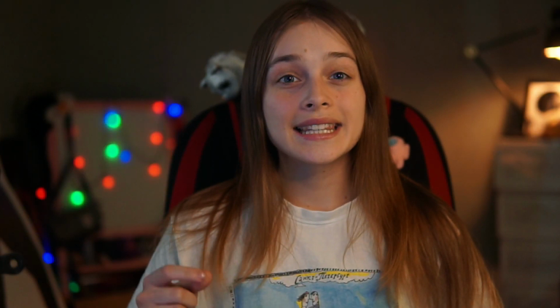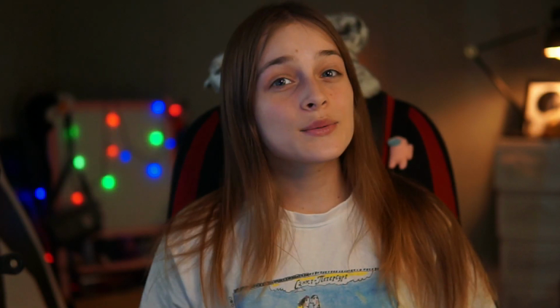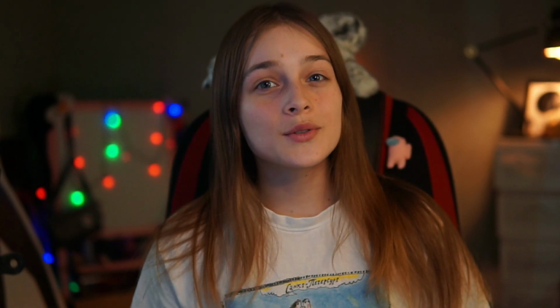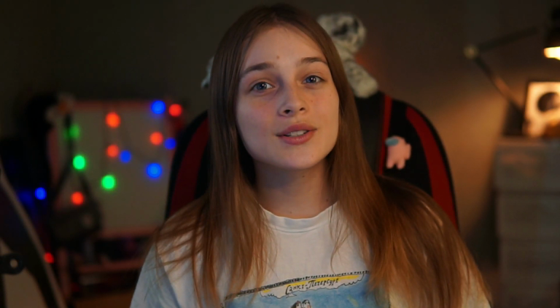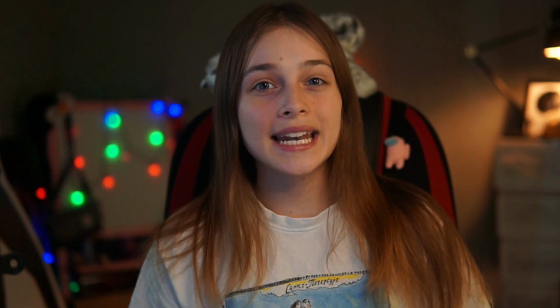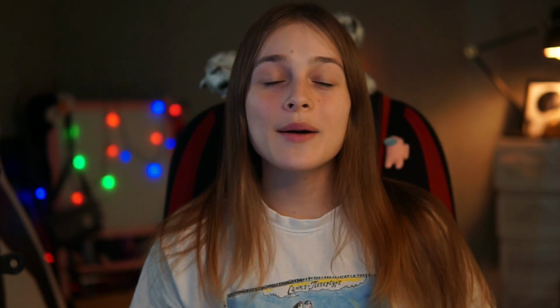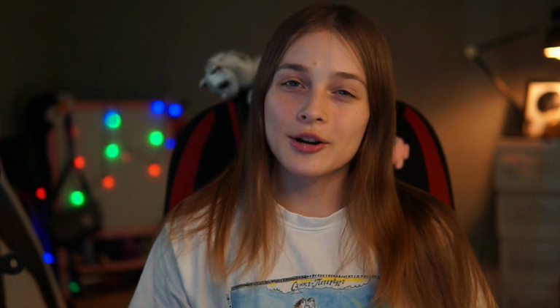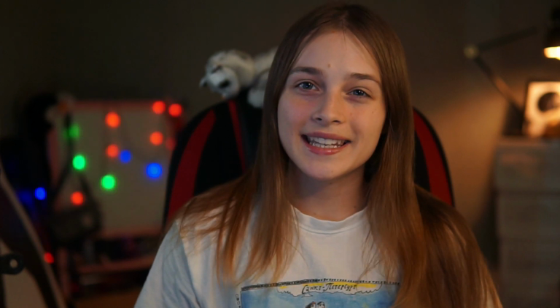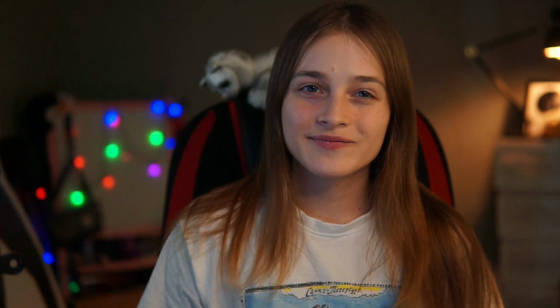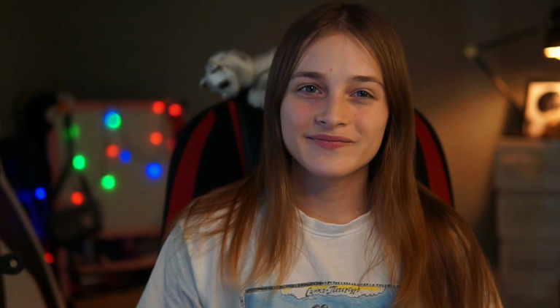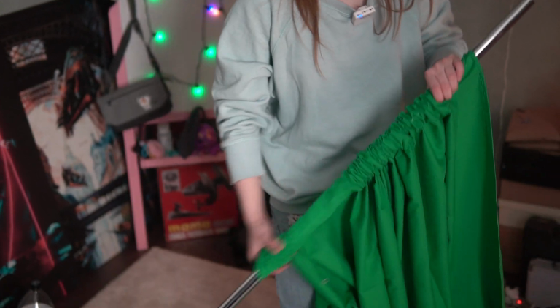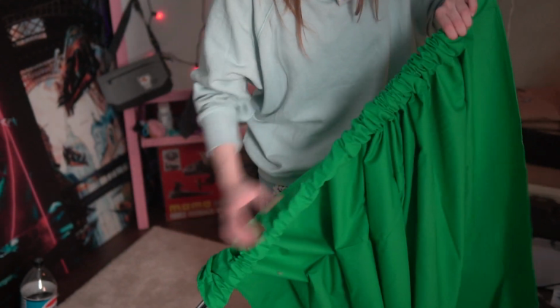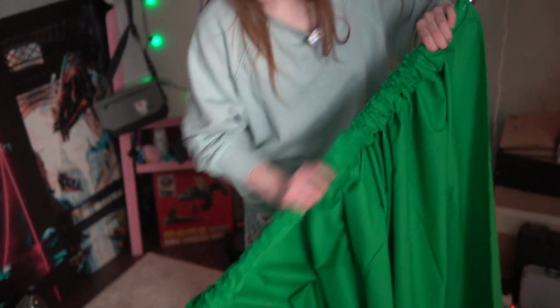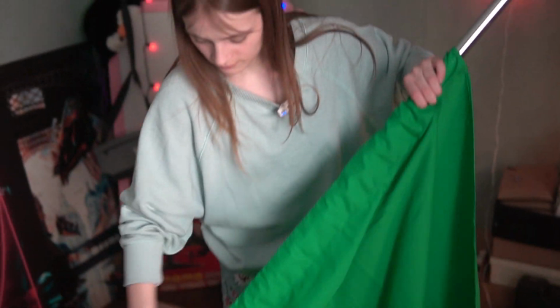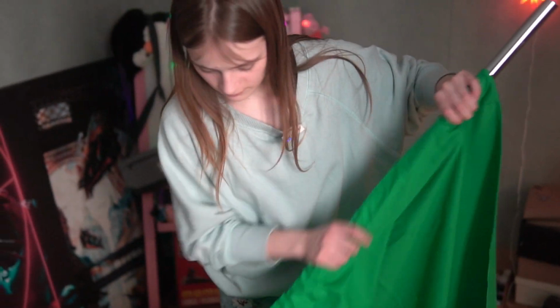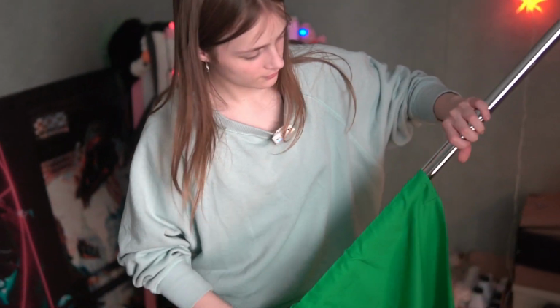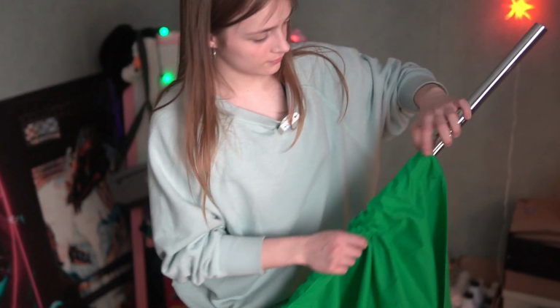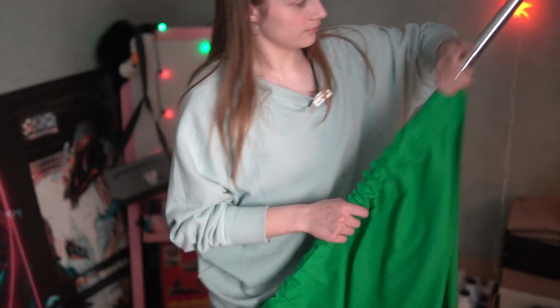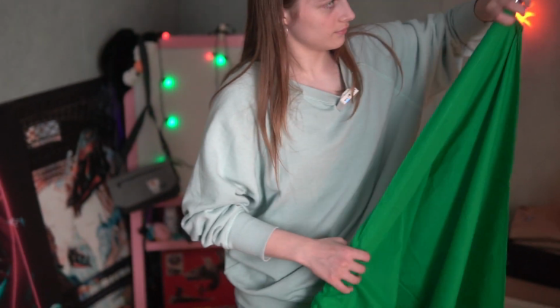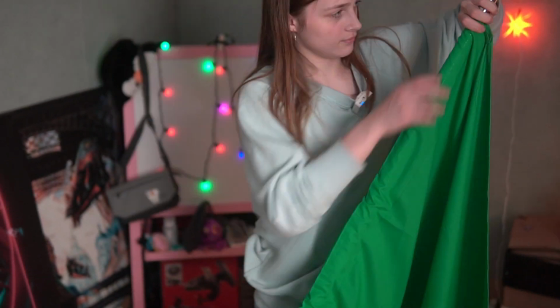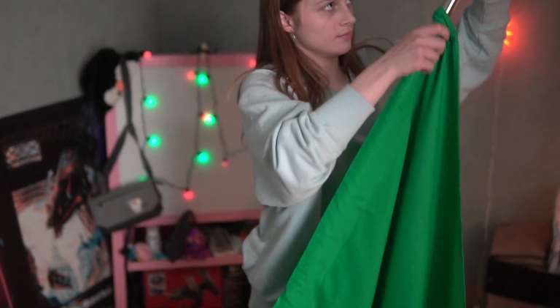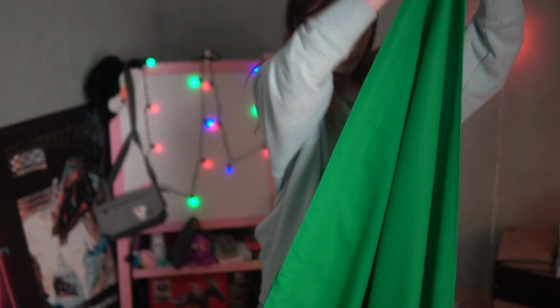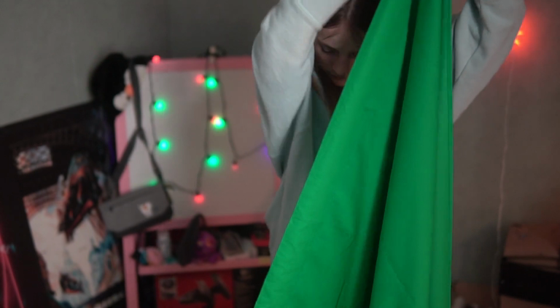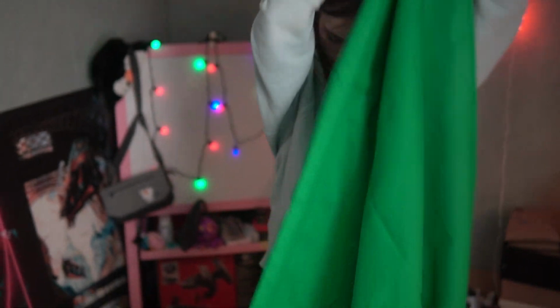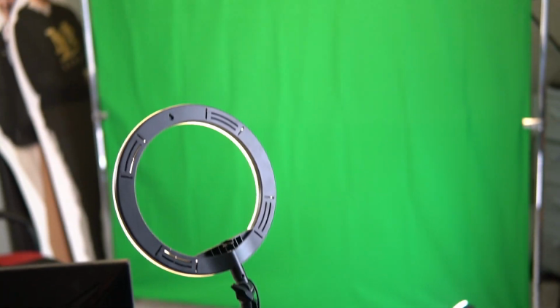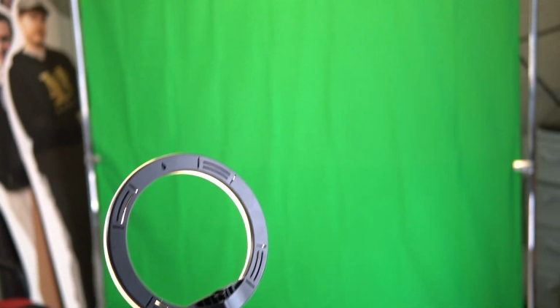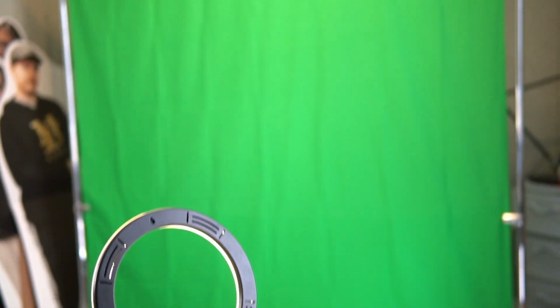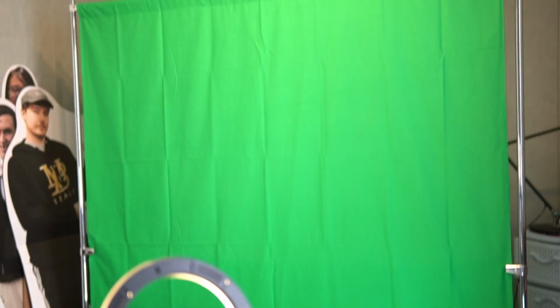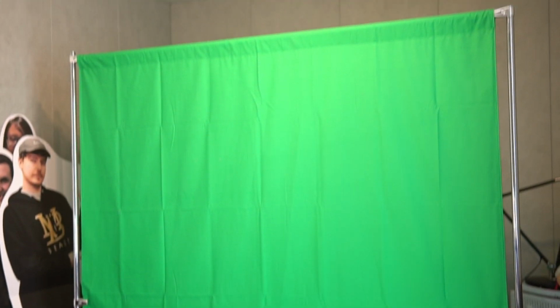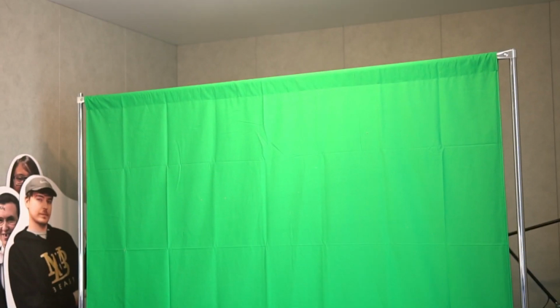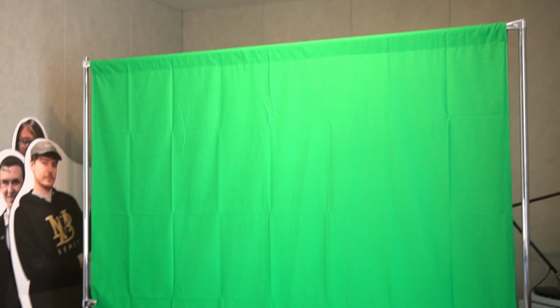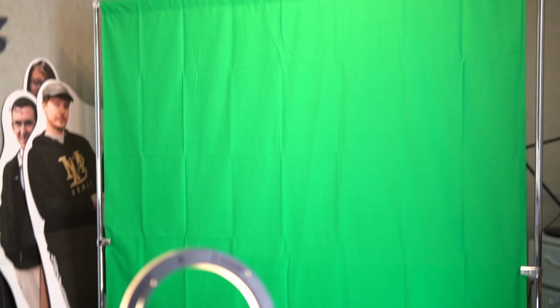Let's move on to setting up chroma key. Chroma key can replace any green, blue, or purple fabric. I use this chroma key — it costs 12 dollars.